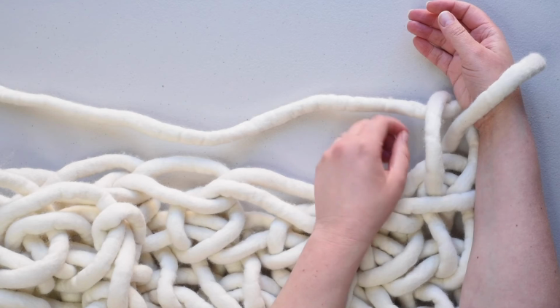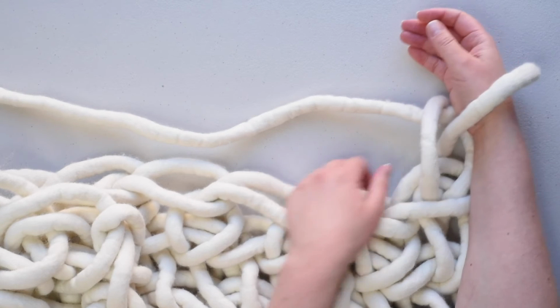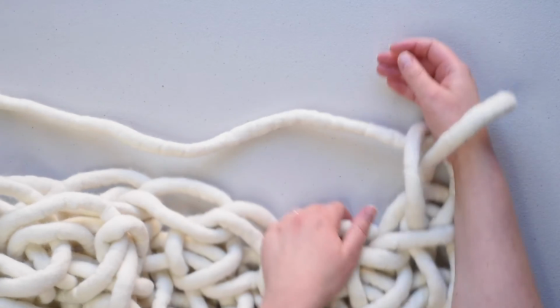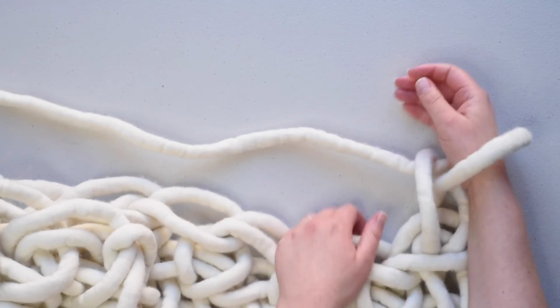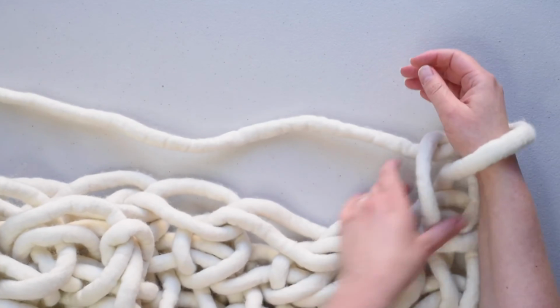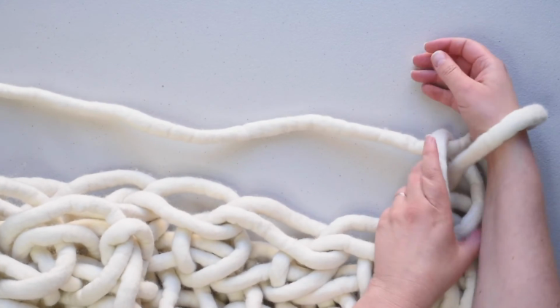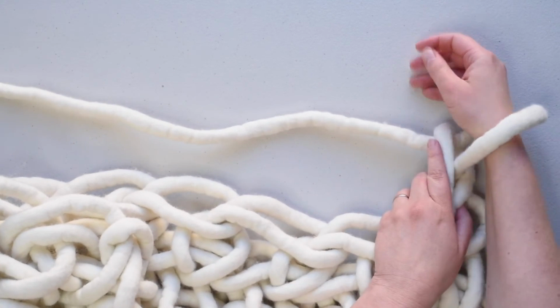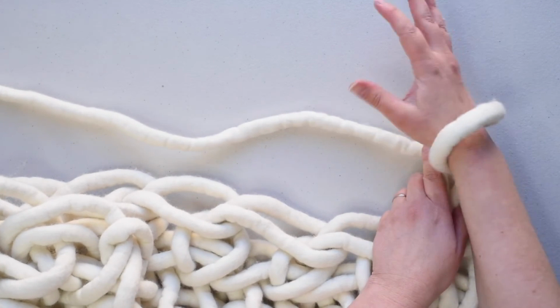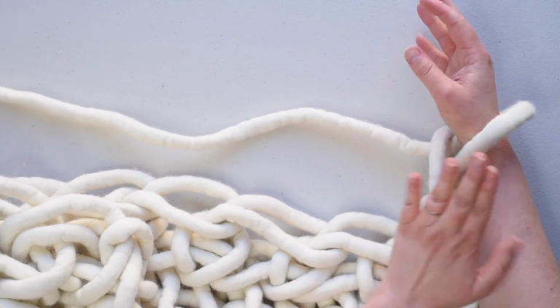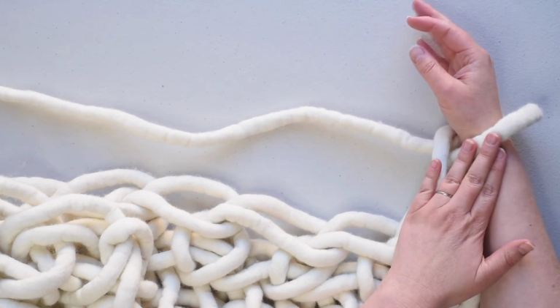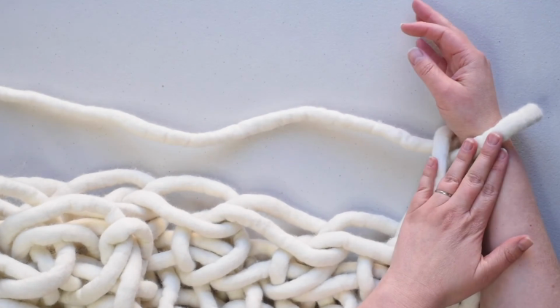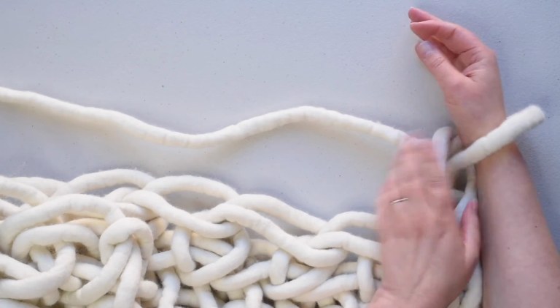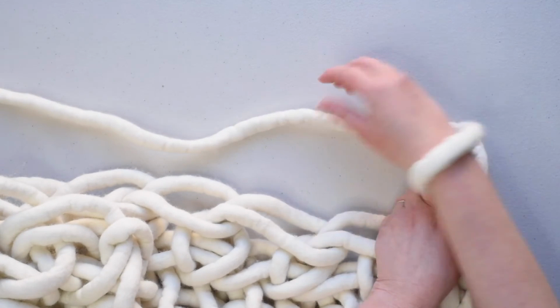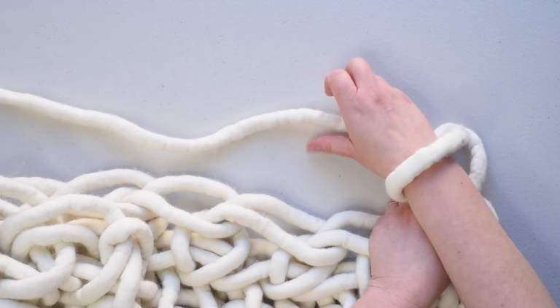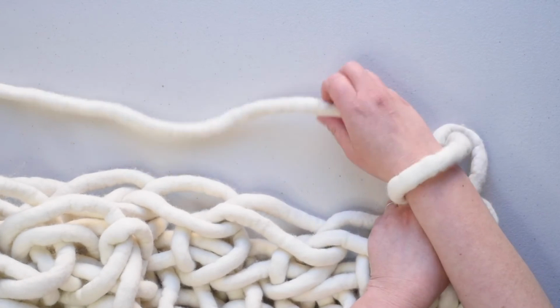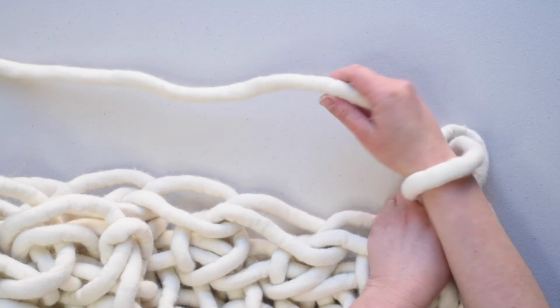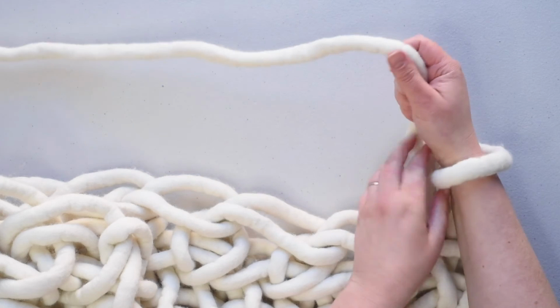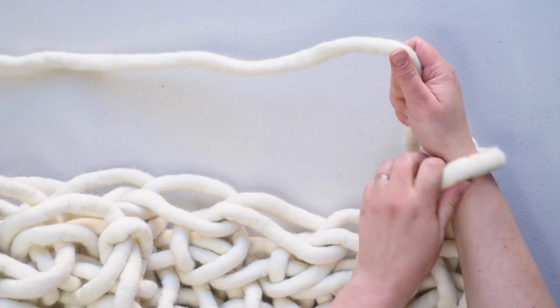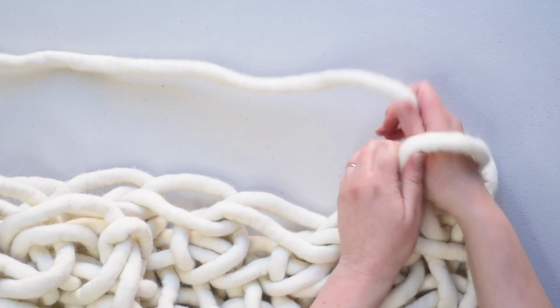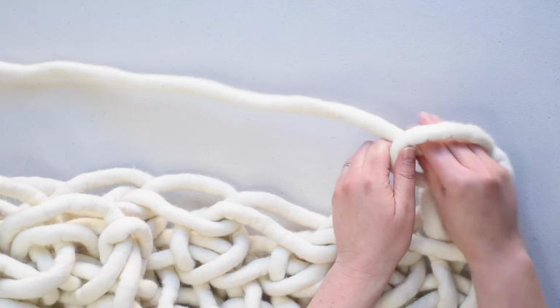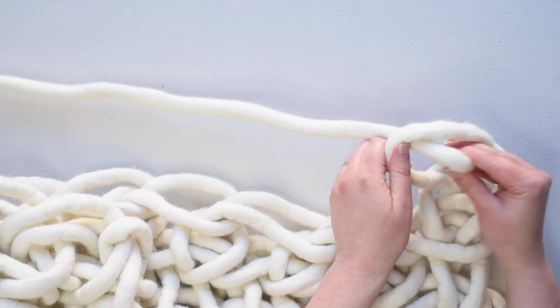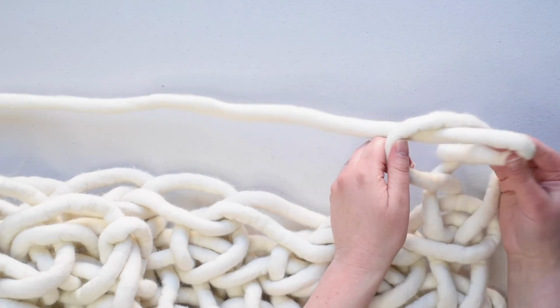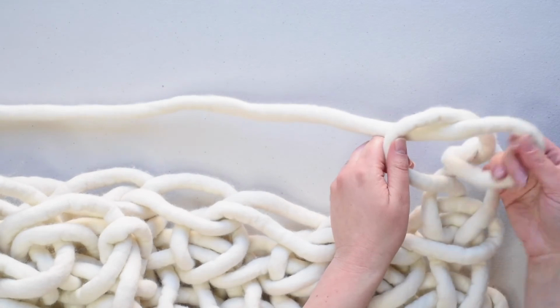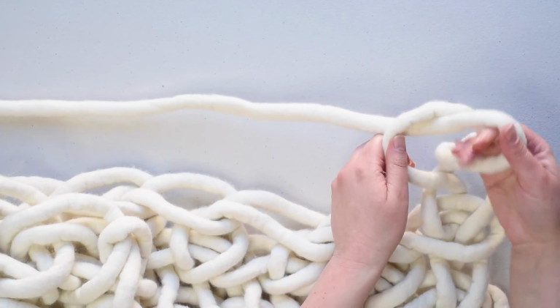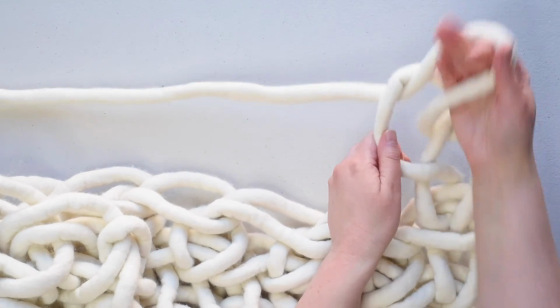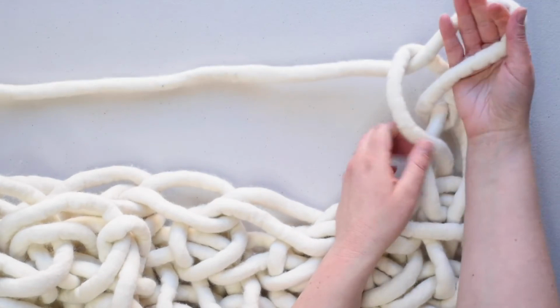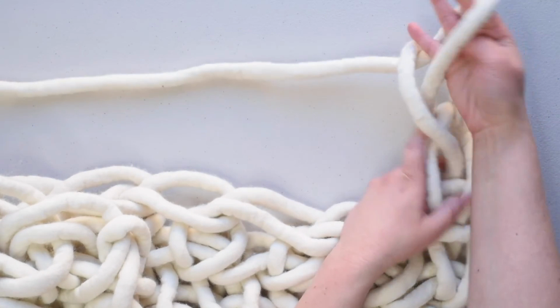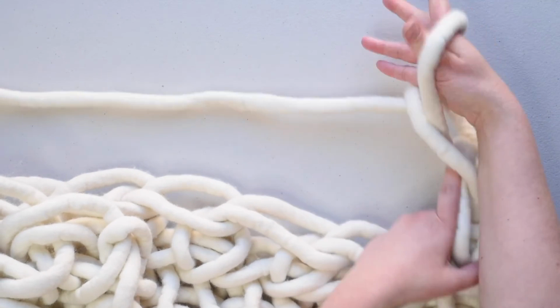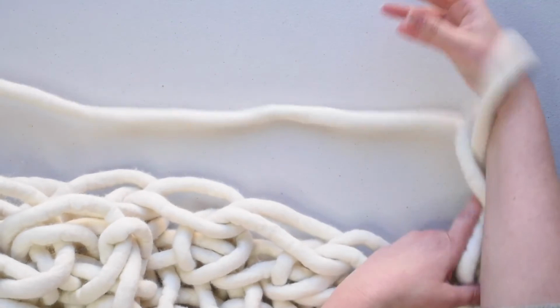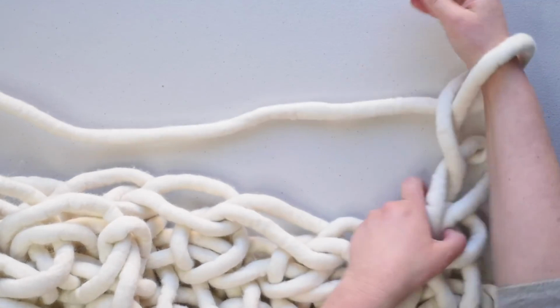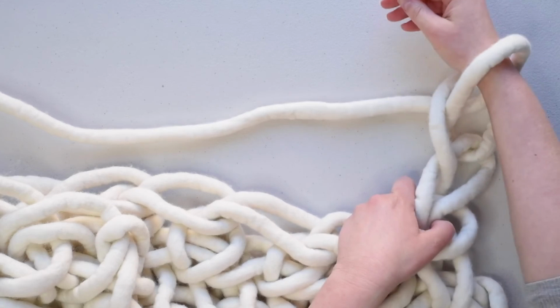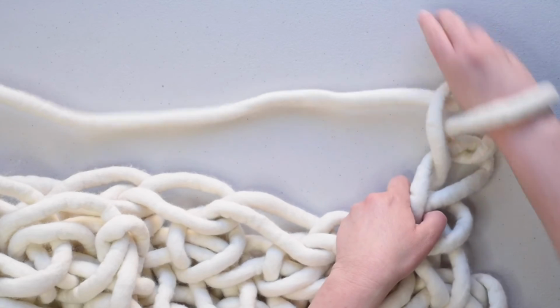I'll do one more chain stitch to show you that again. I've got the loop on my wrist, grab the yarn and pull that through, and you've made a new loop — put that one on your wrist.